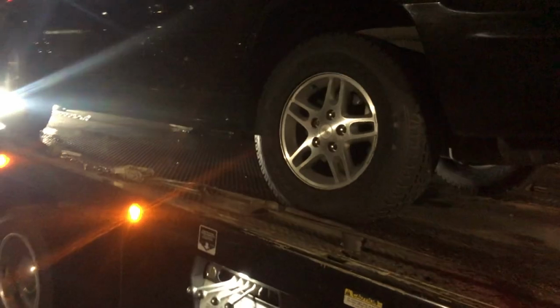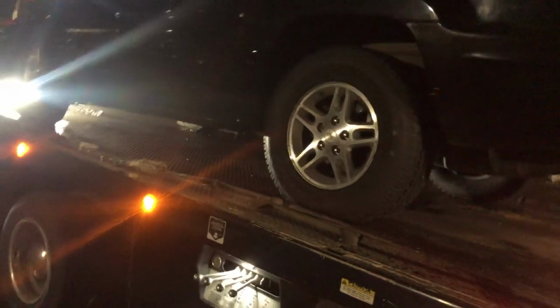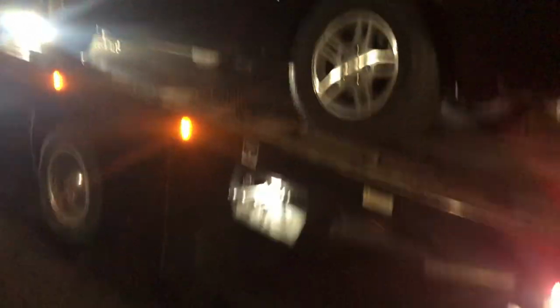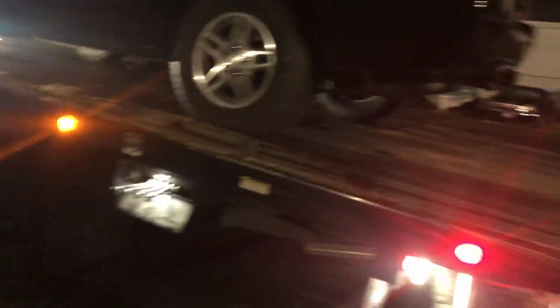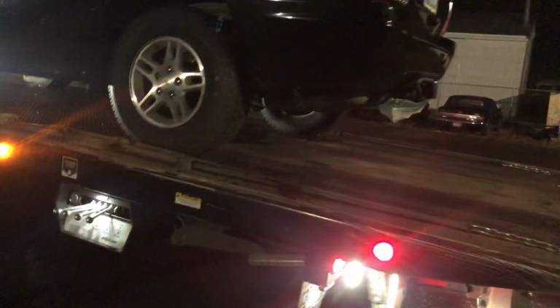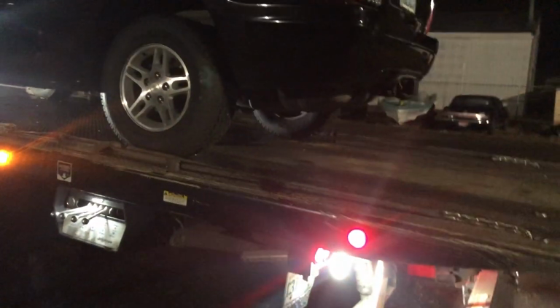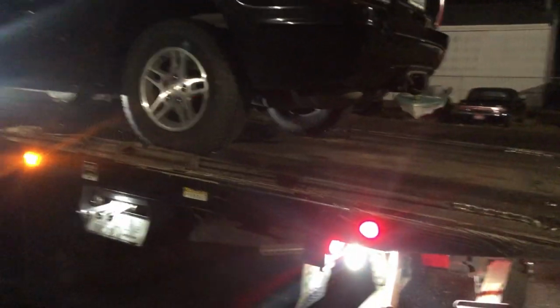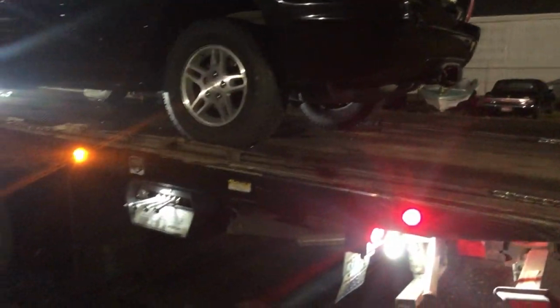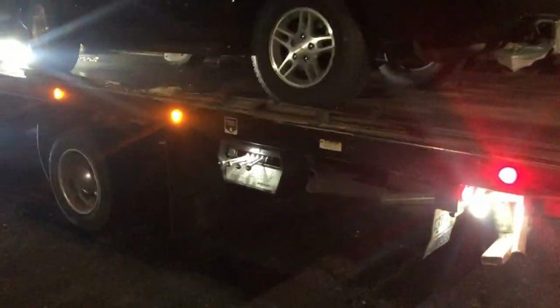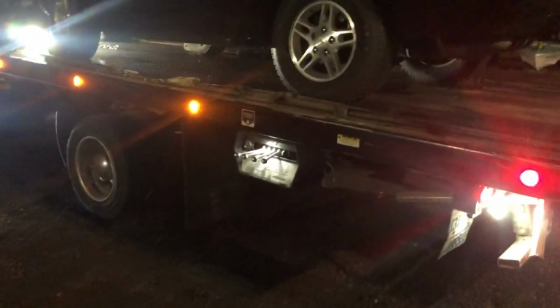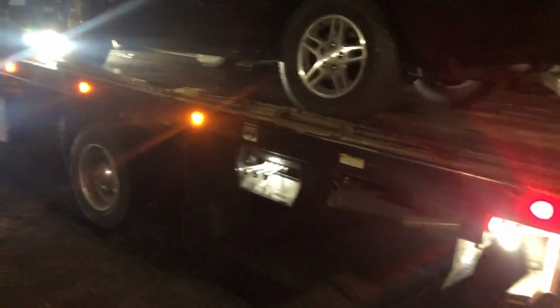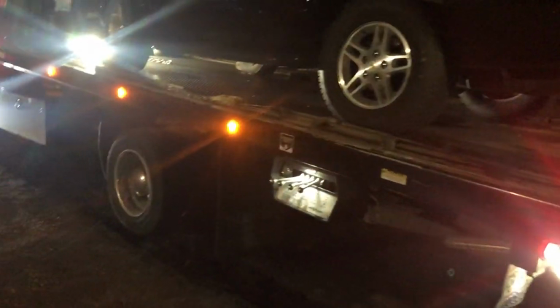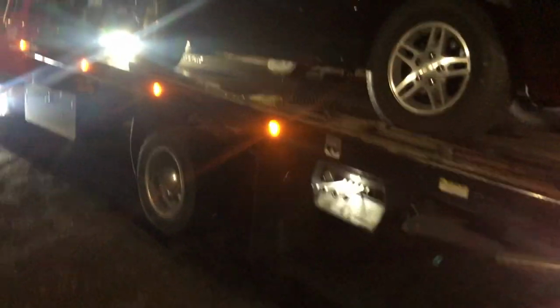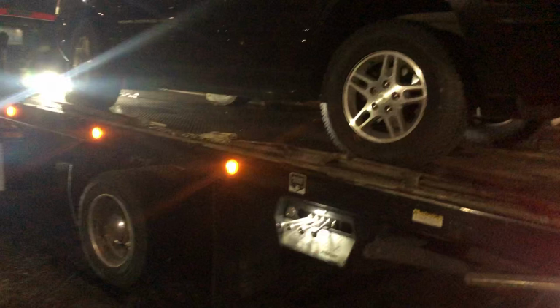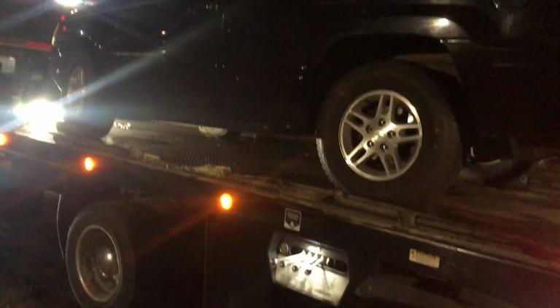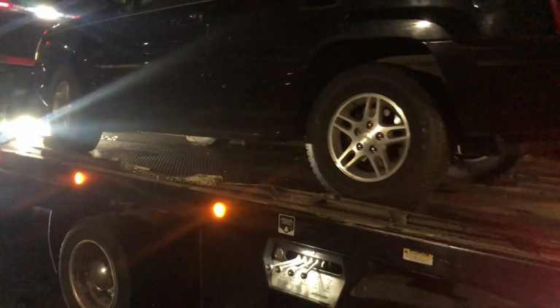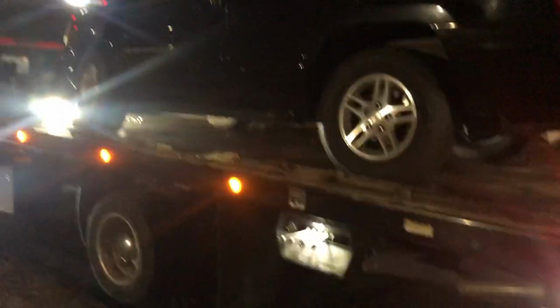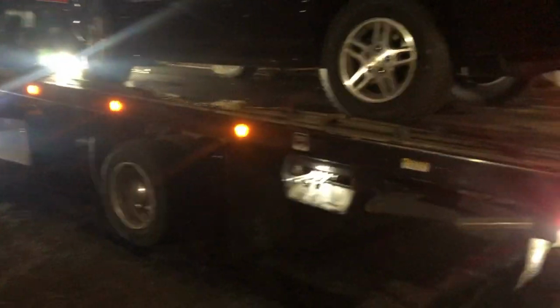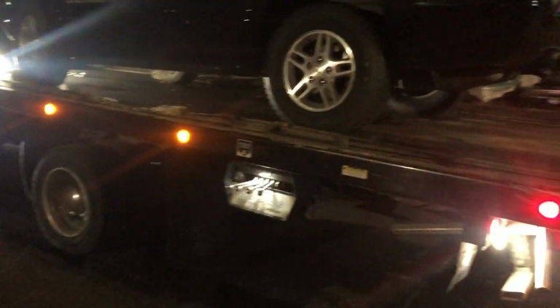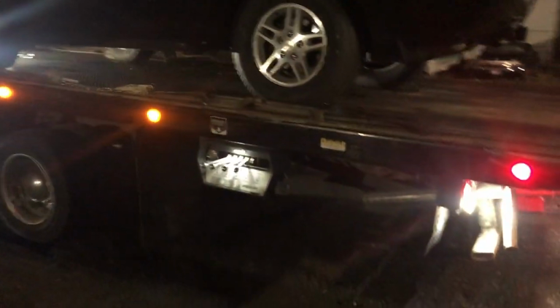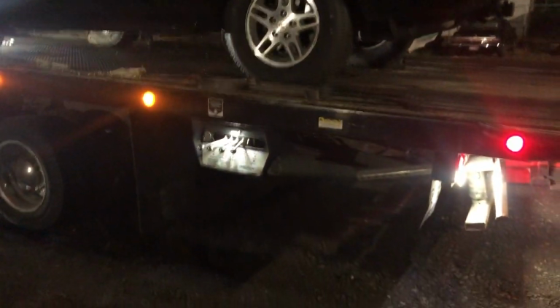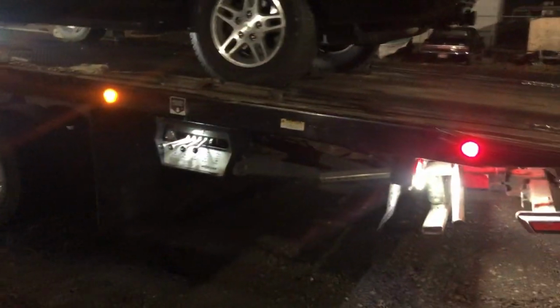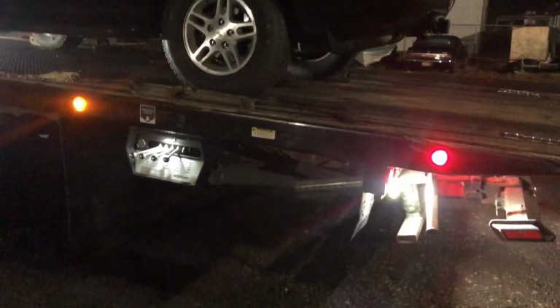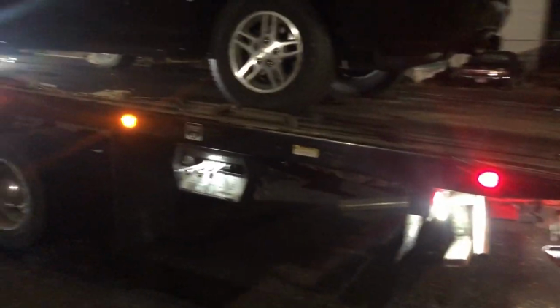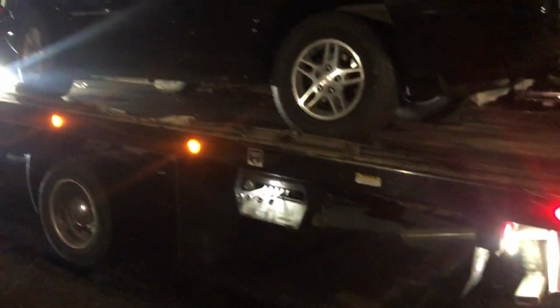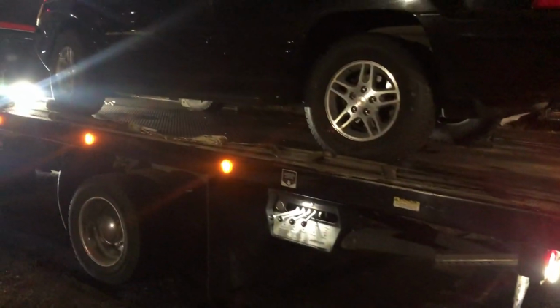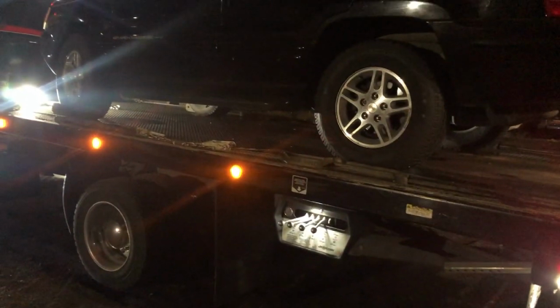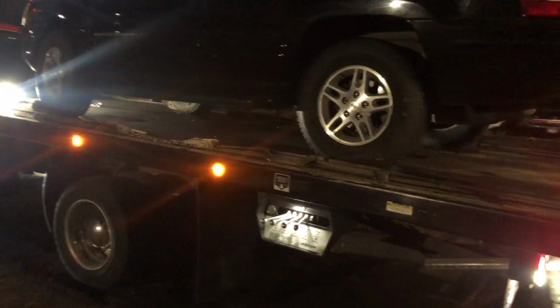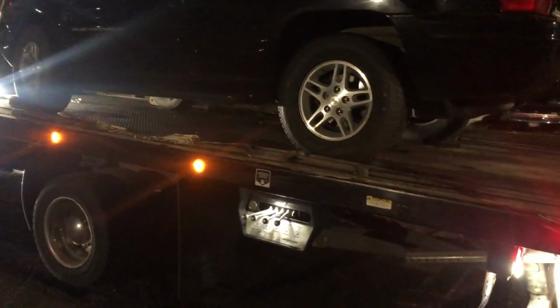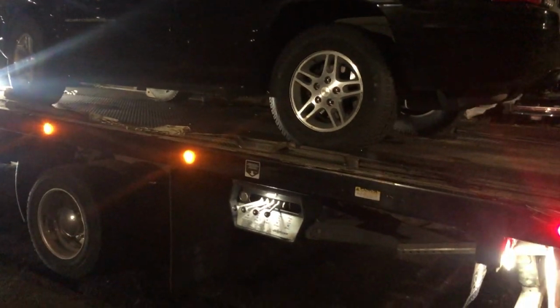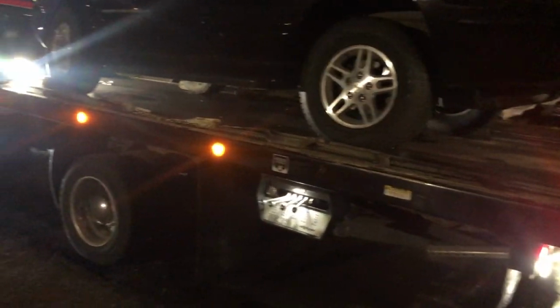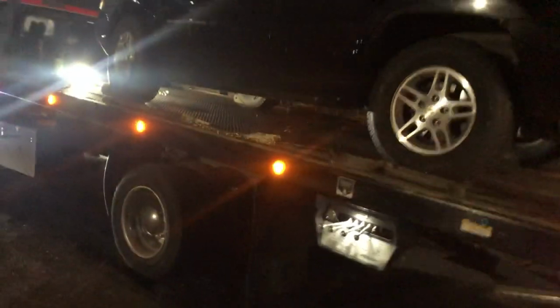Quick video to hopefully help some new guys how to get cars off their bed without being reckless, destroying their equipment, and just looking completely unprofessional.